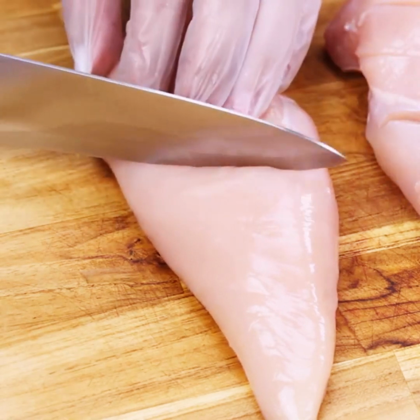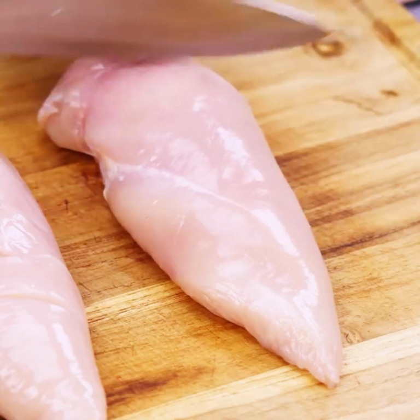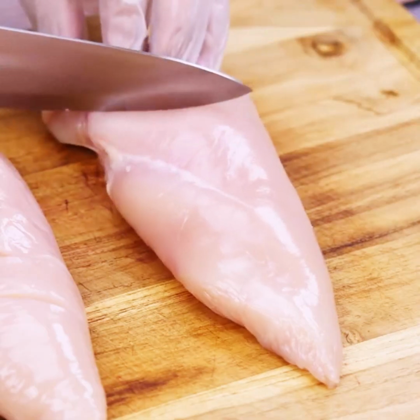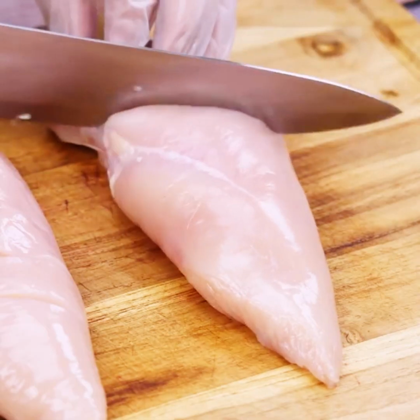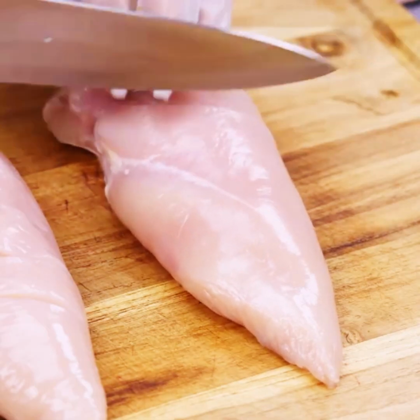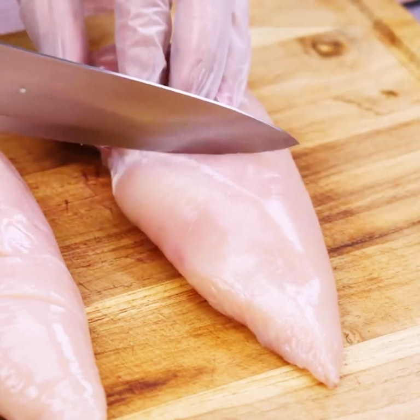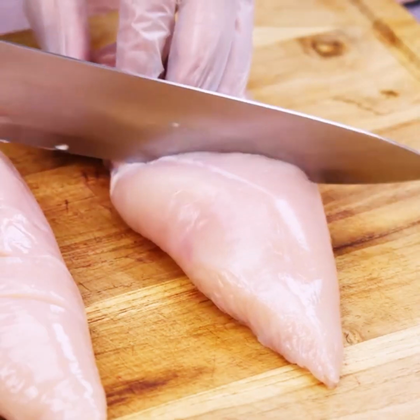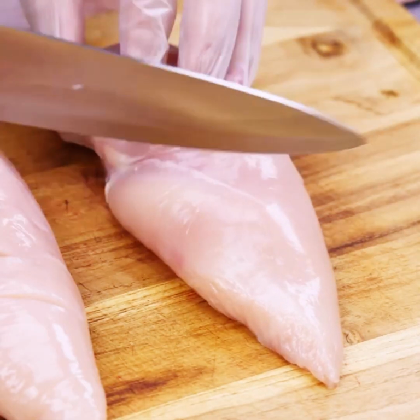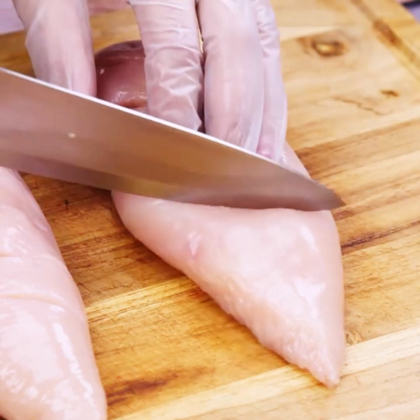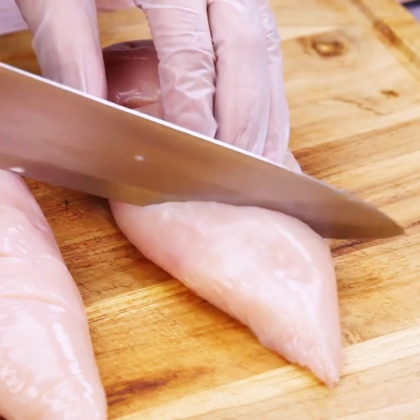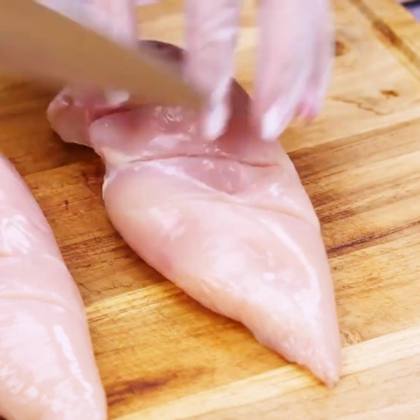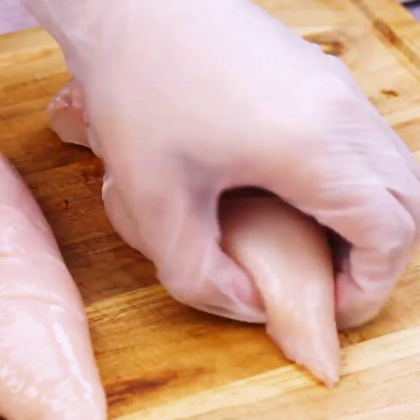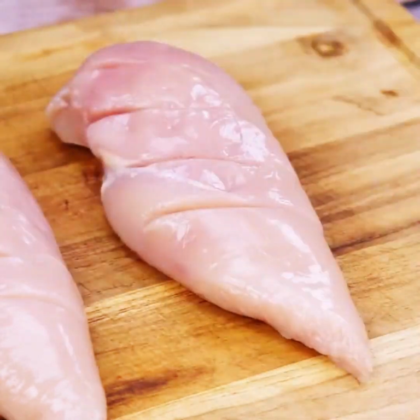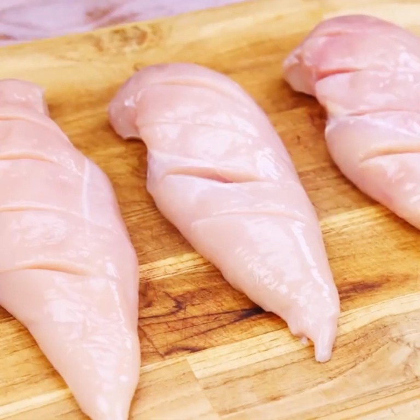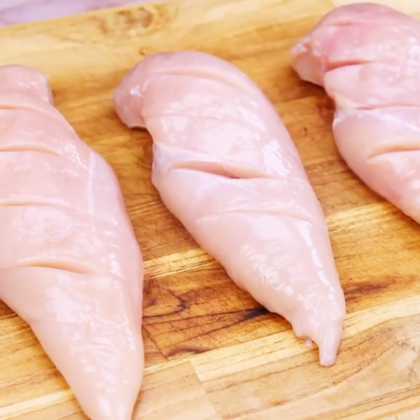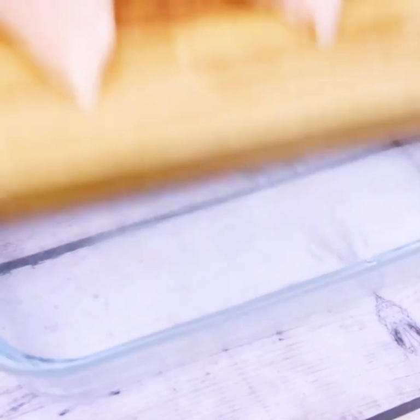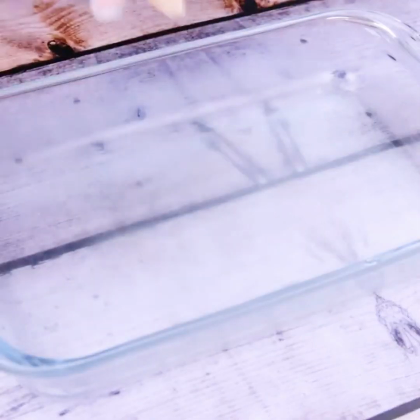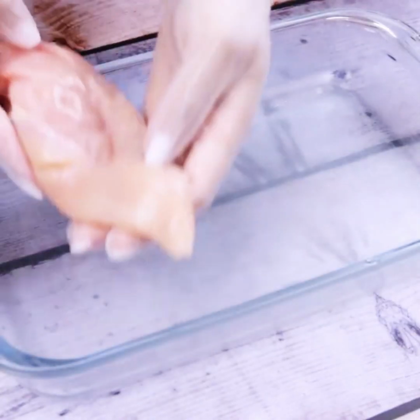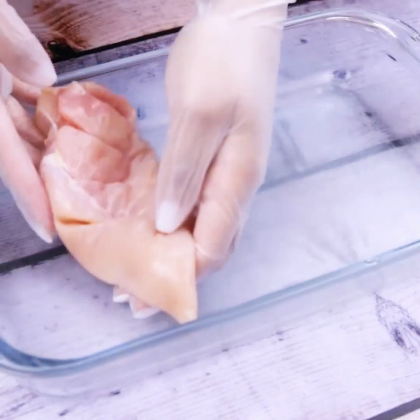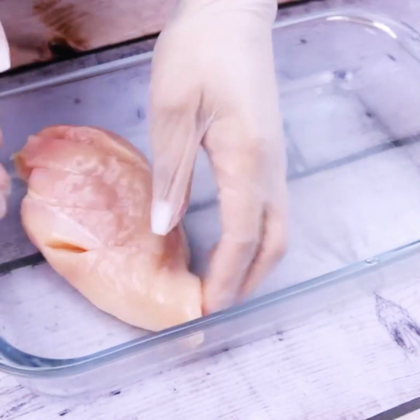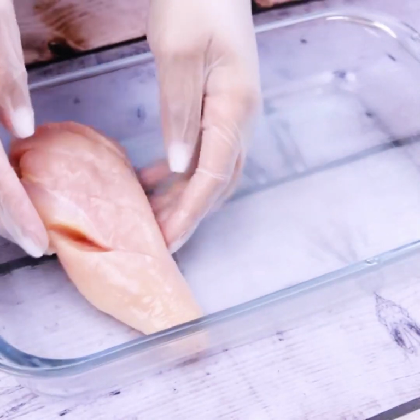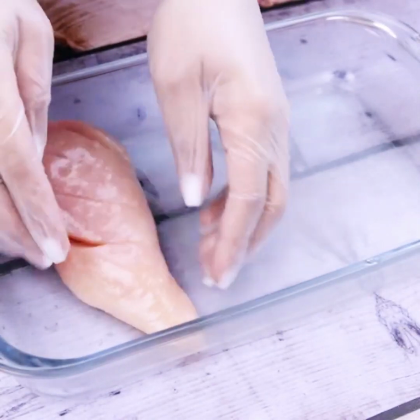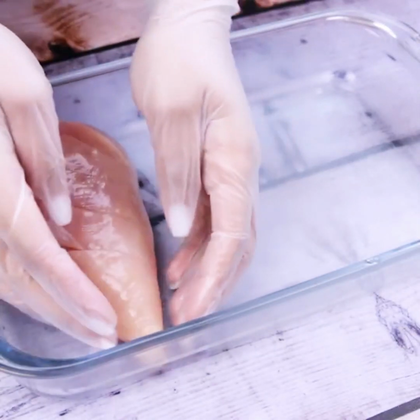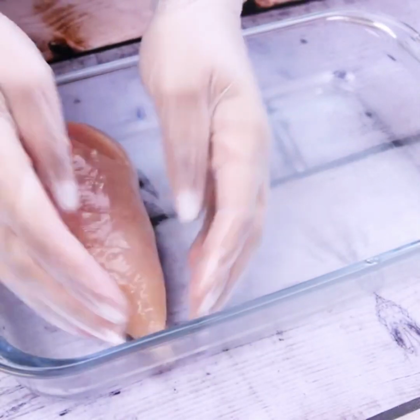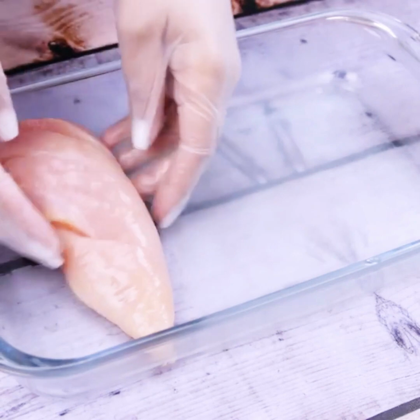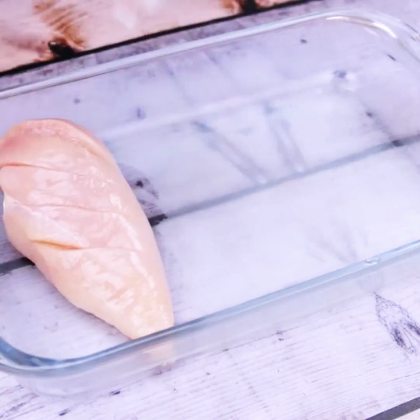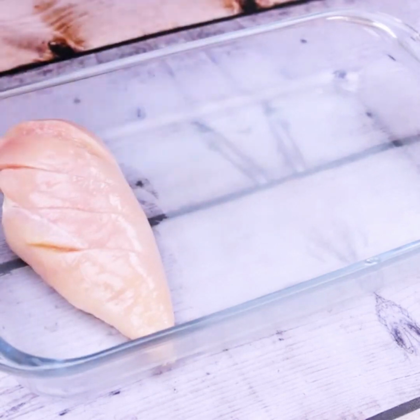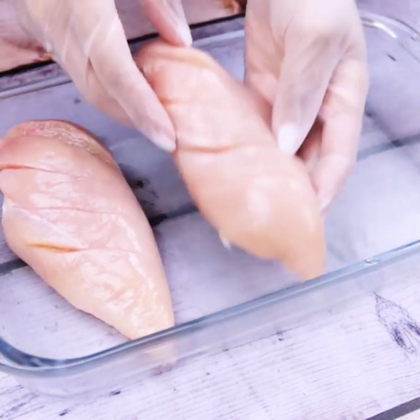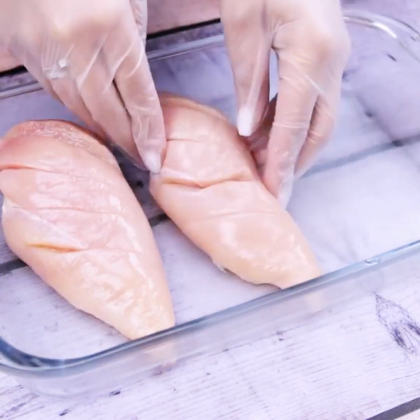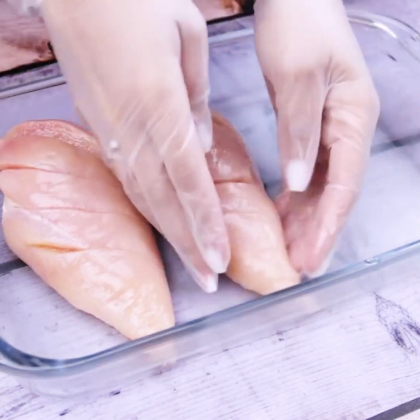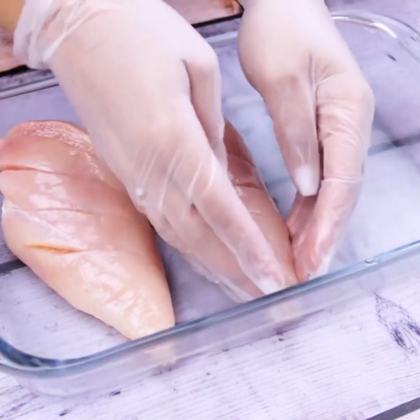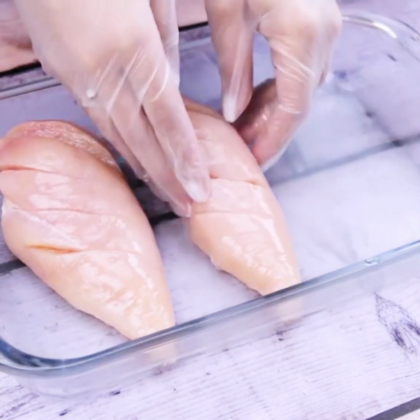Let's cut diagonal lines at the top of the chicken breasts. After that we'll transfer them all to a glass platter and set aside for later.